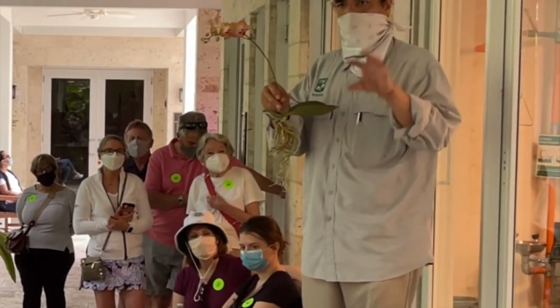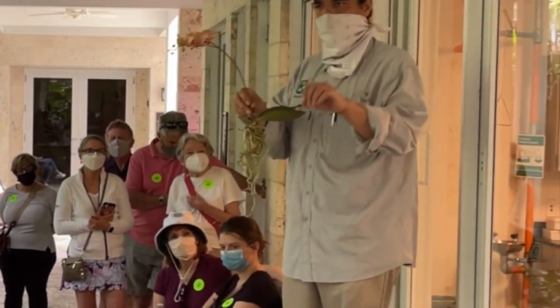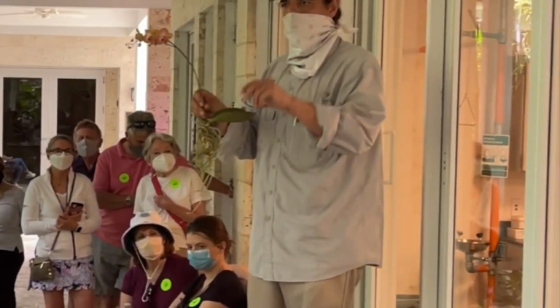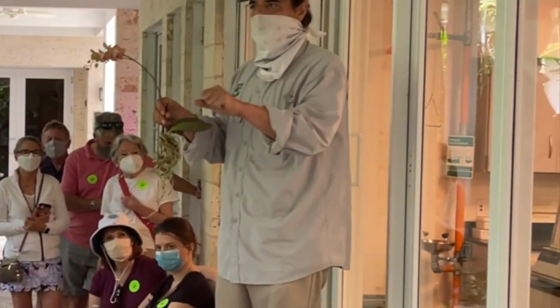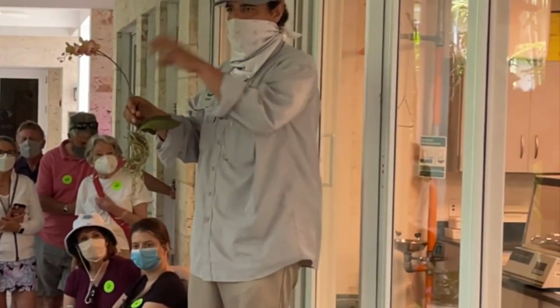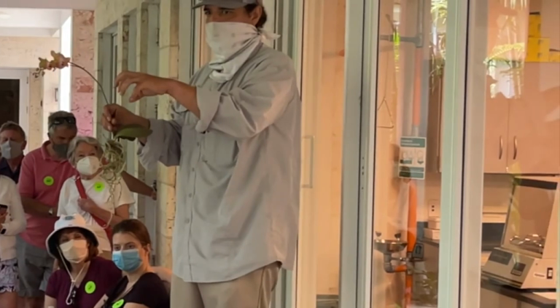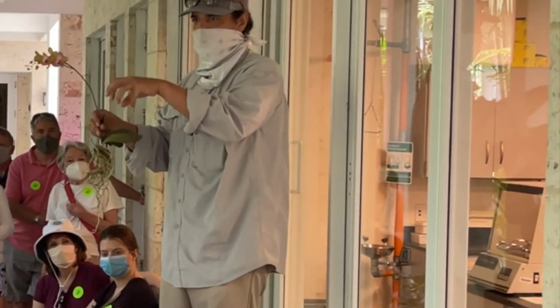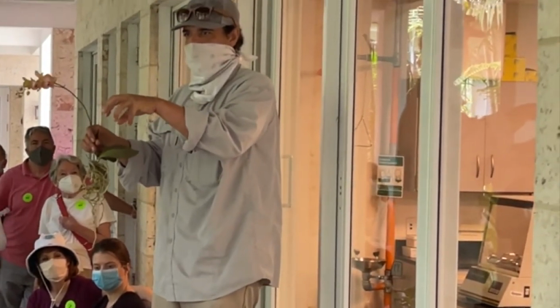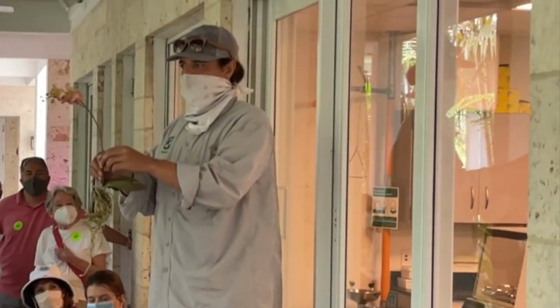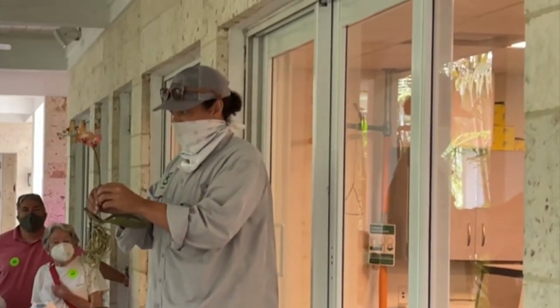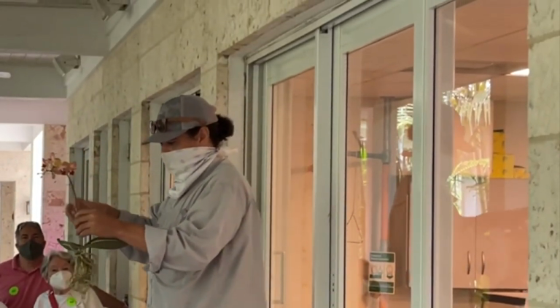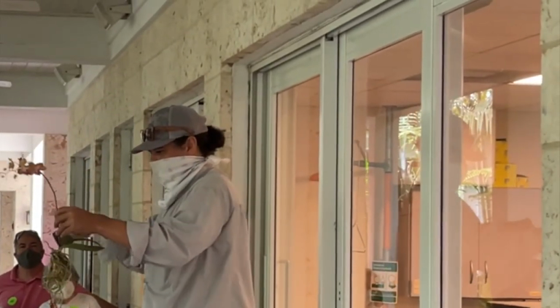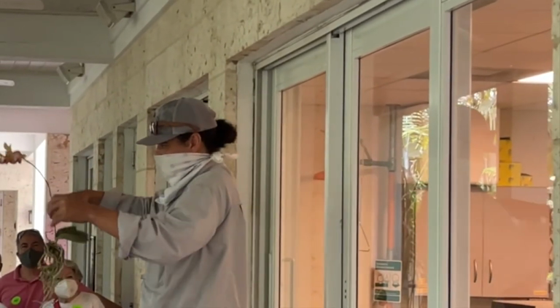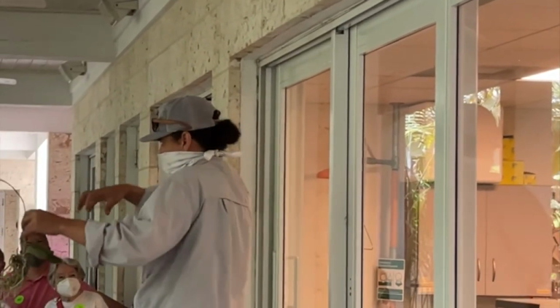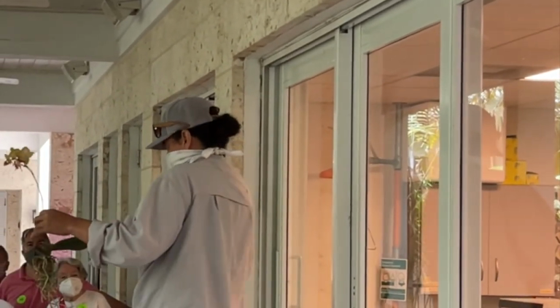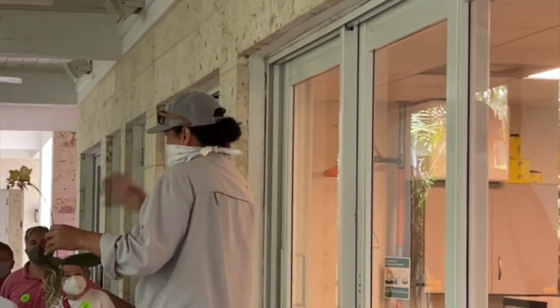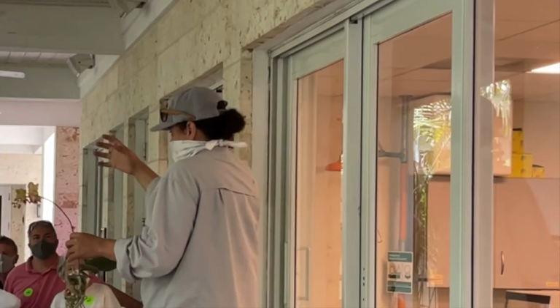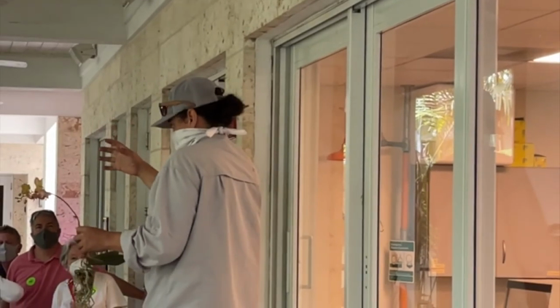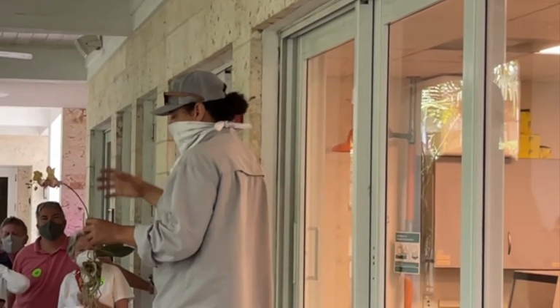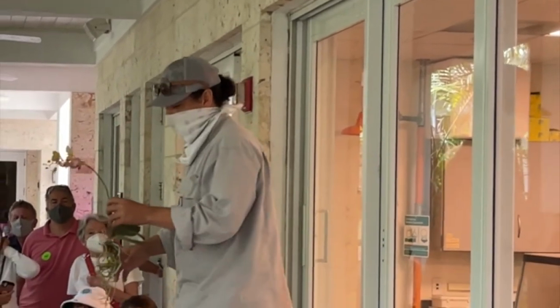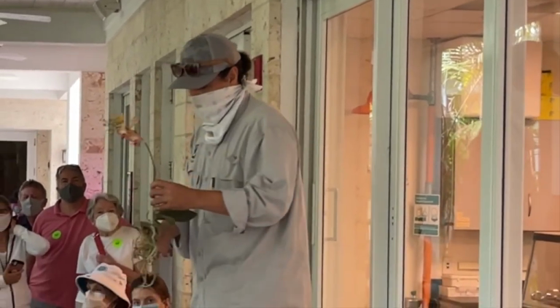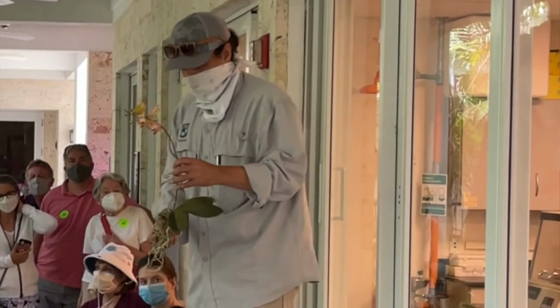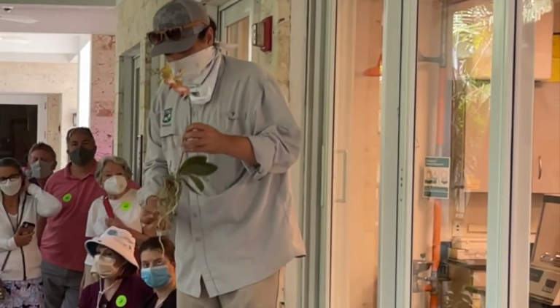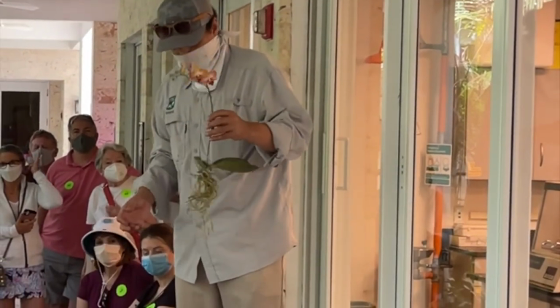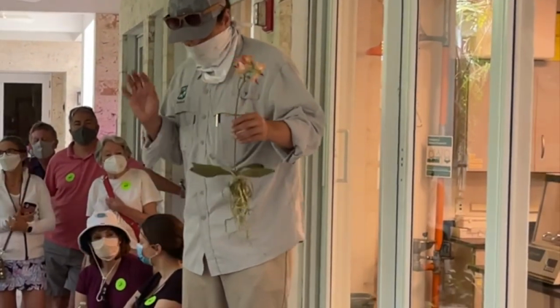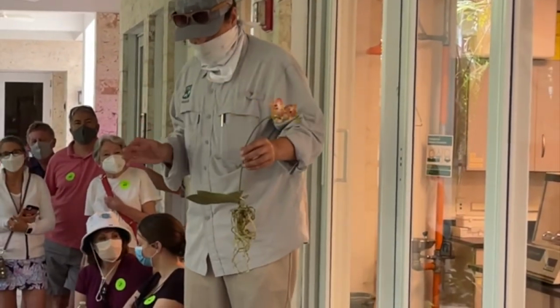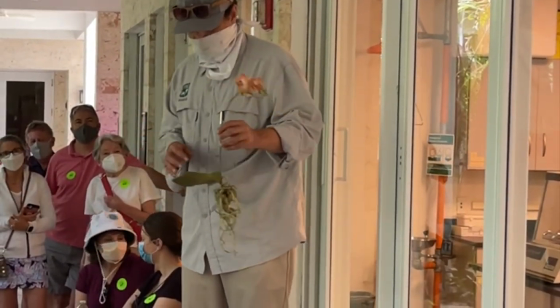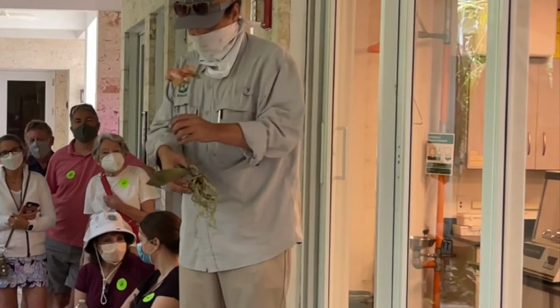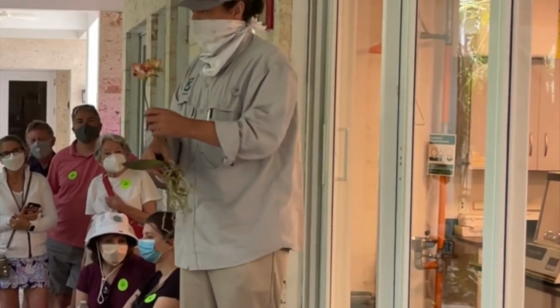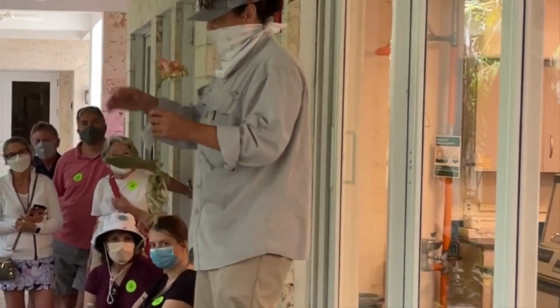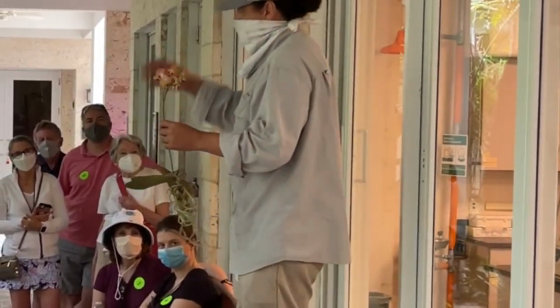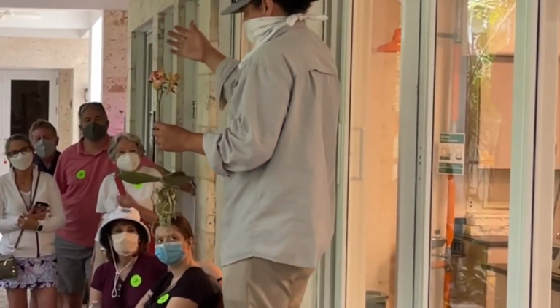He recommends using a bark and charcoal mix instead. He also says LECA is okay to use for orchids if you're not attaching them to a tree — for example, if you're keeping them in a pot in your home or on your balcony.